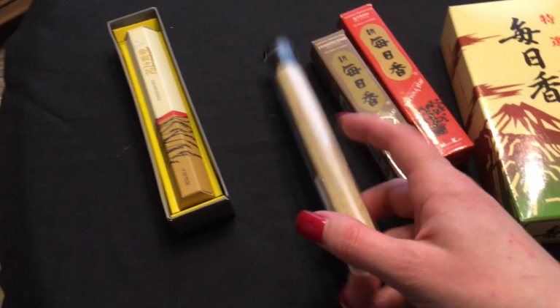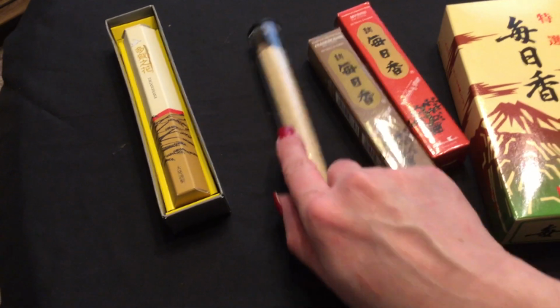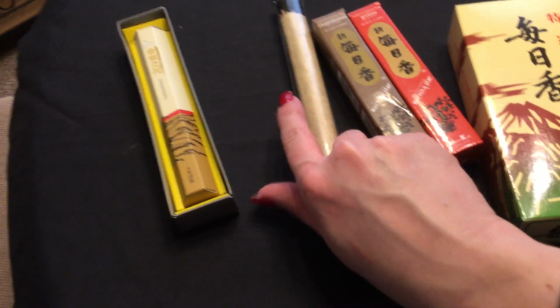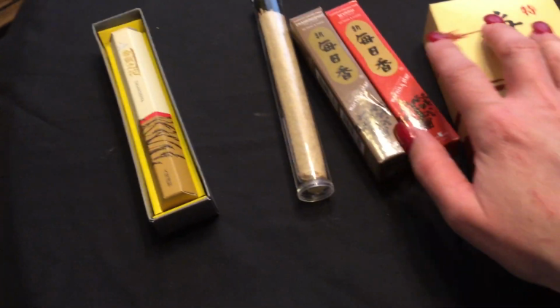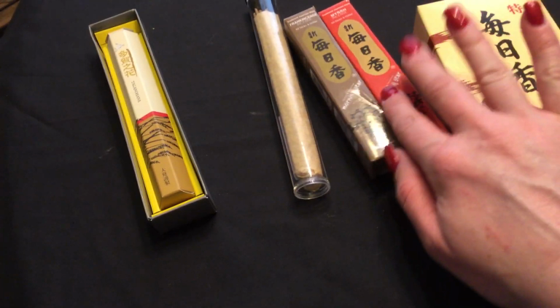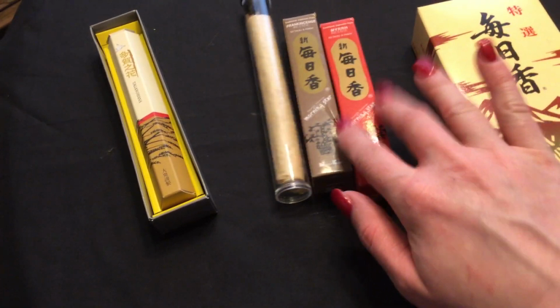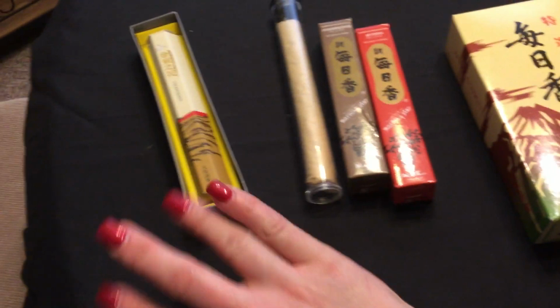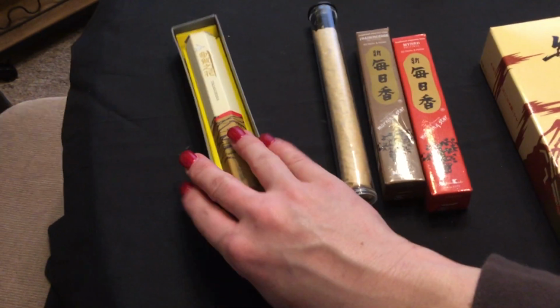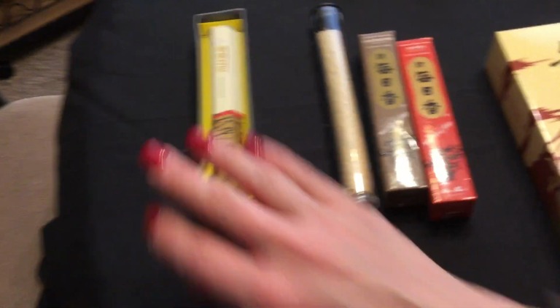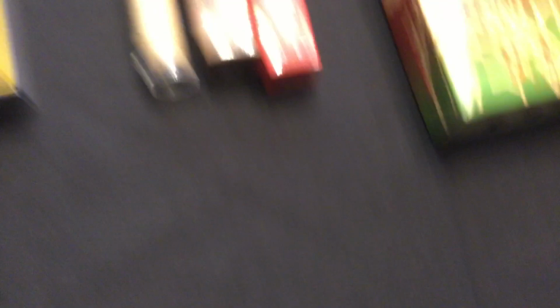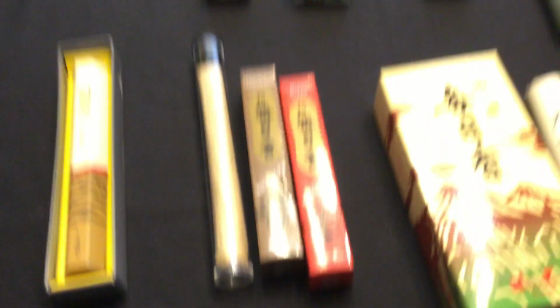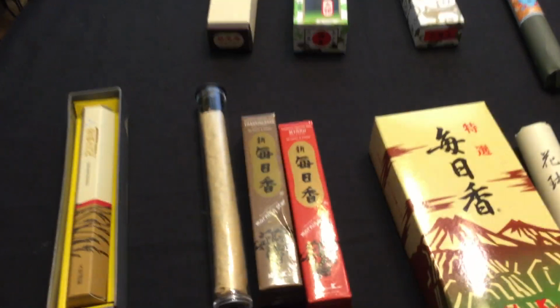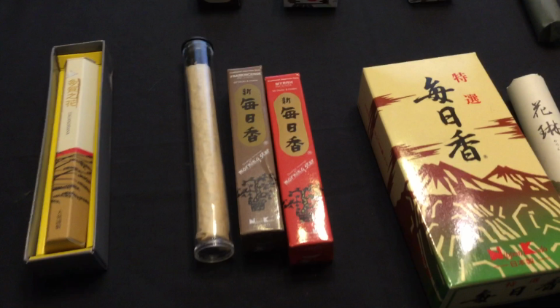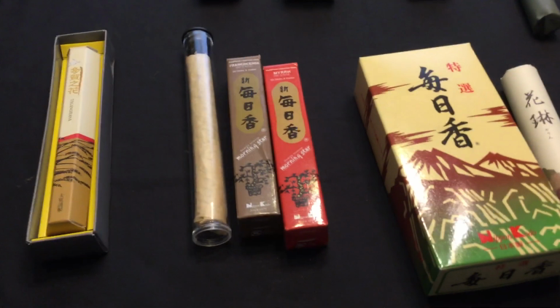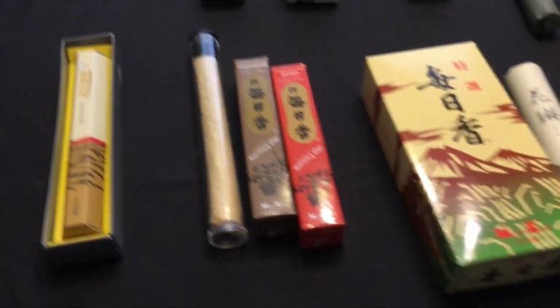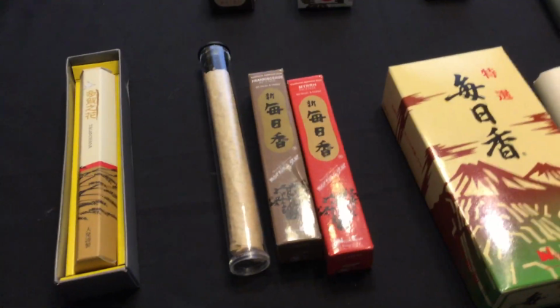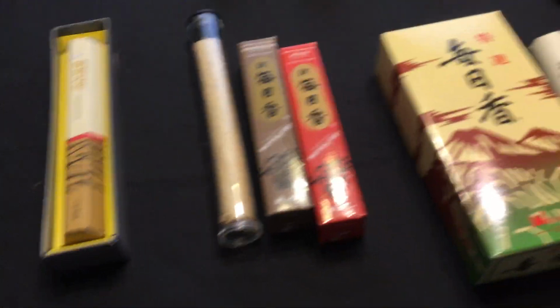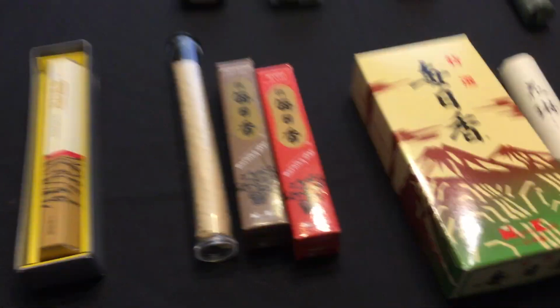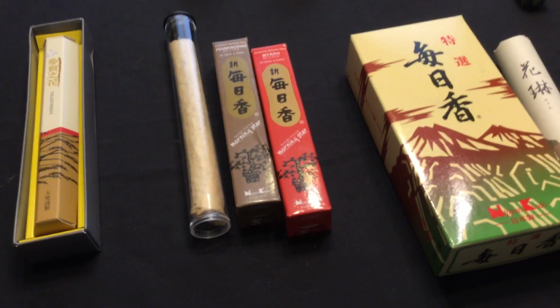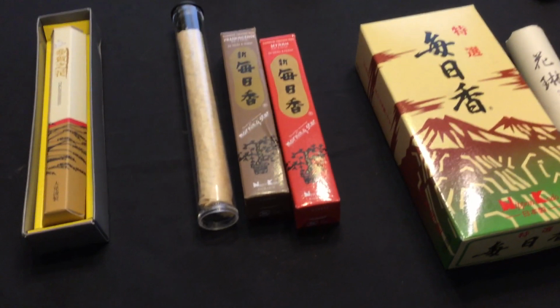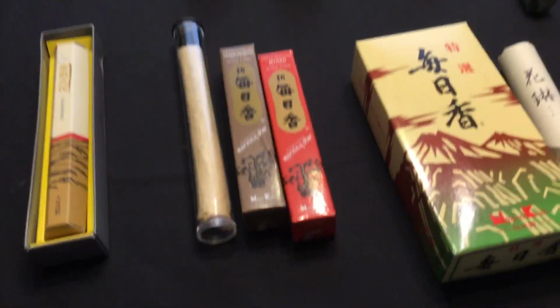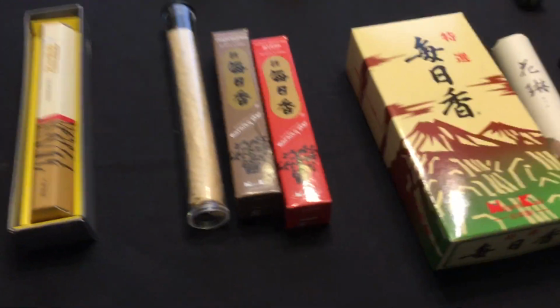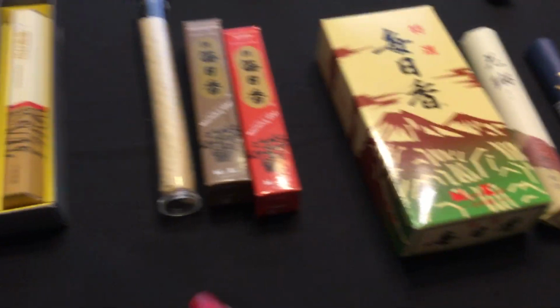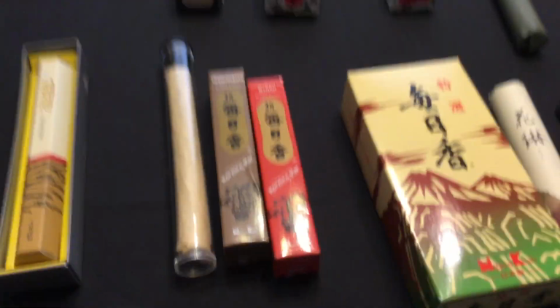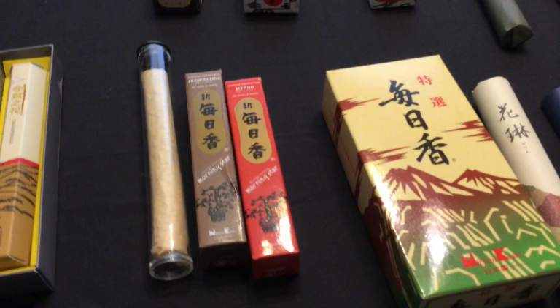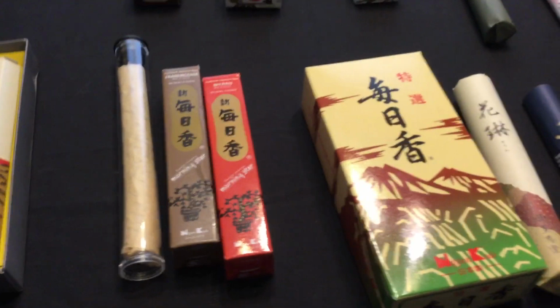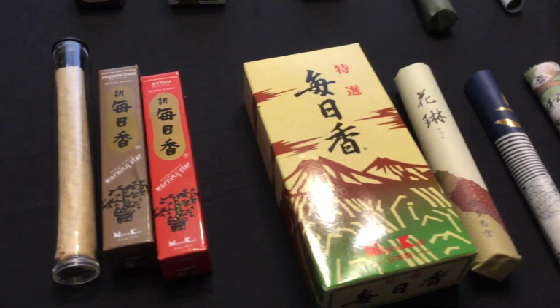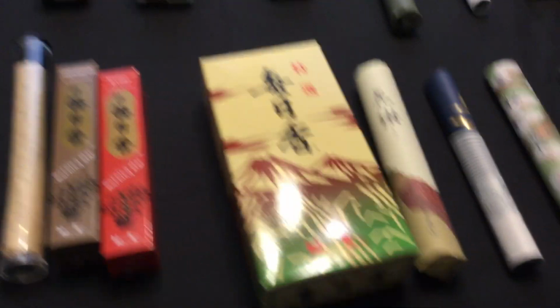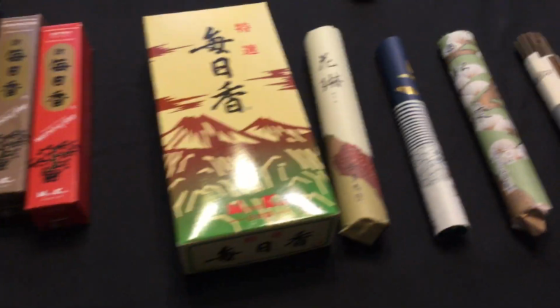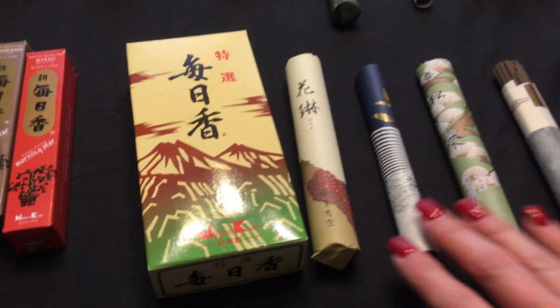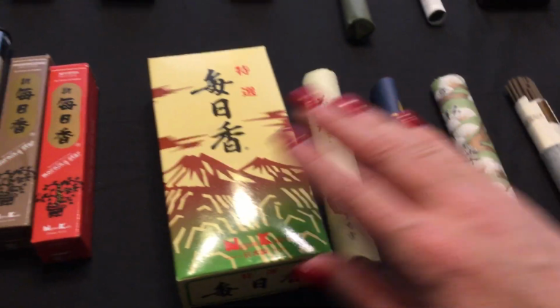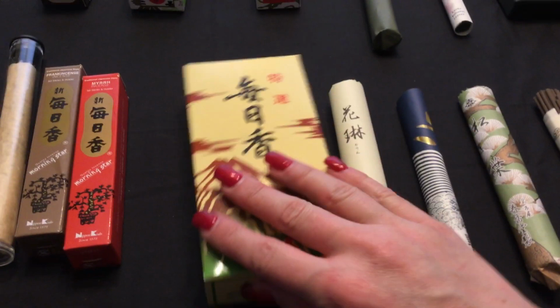It came in a plastic tube just to protect it during shipping and I decided to keep it in the tube because I think it keeps it fresher. It has a kind of gold wrapping on it. You can also buy it in a box of about 10 rolls, but I just bought one roll this time.